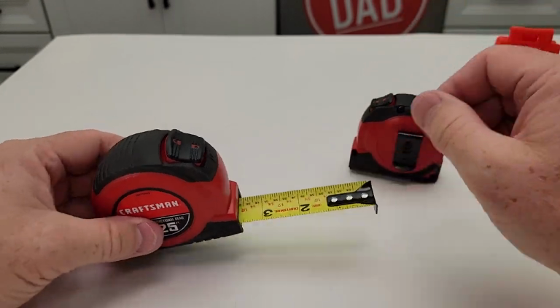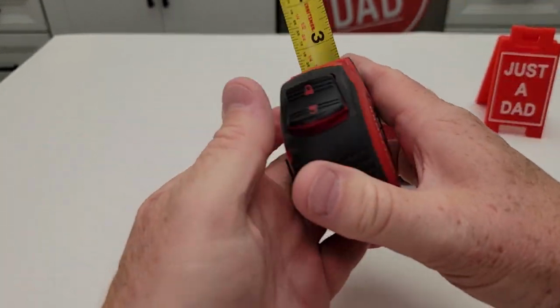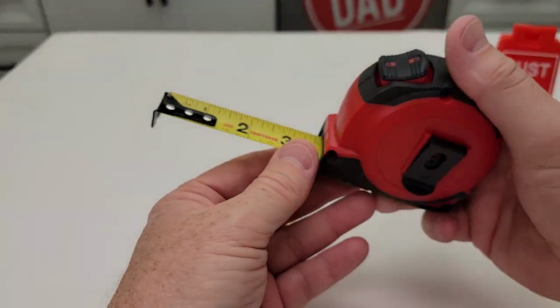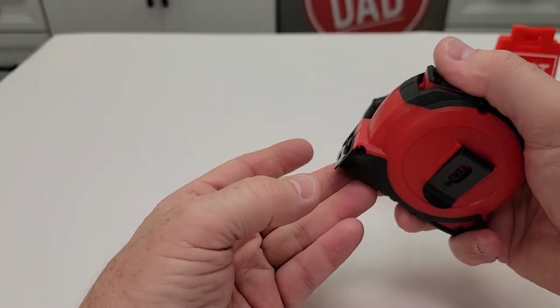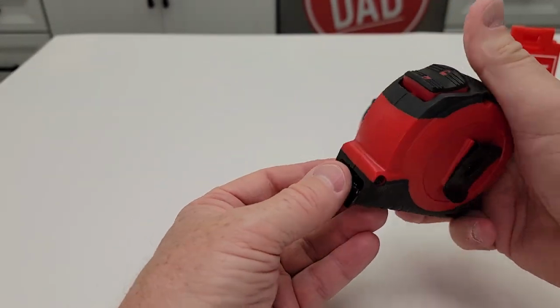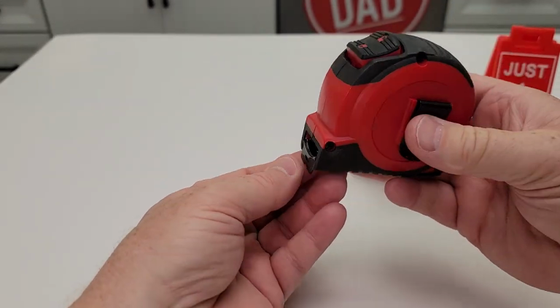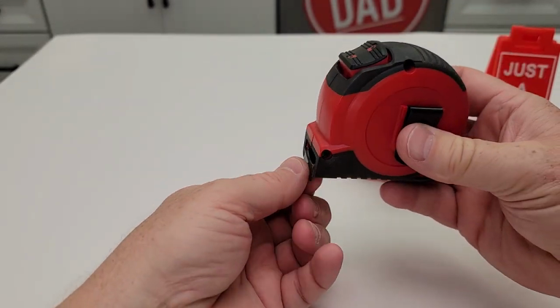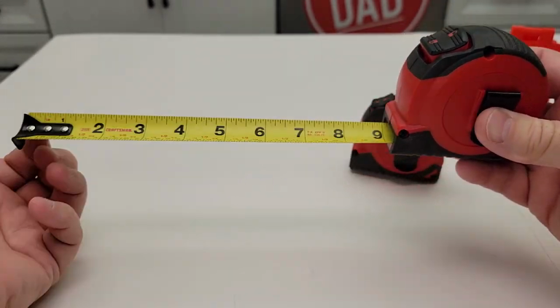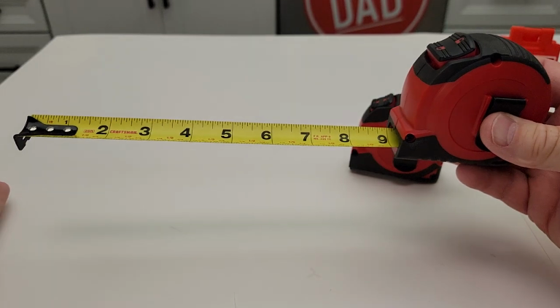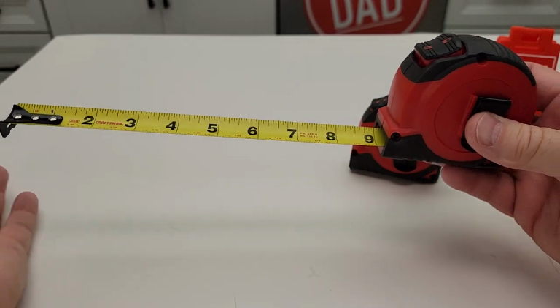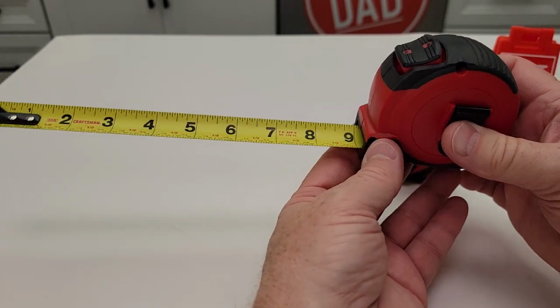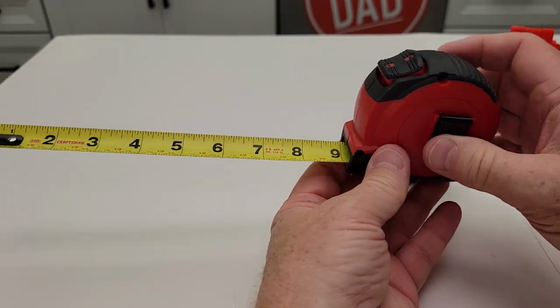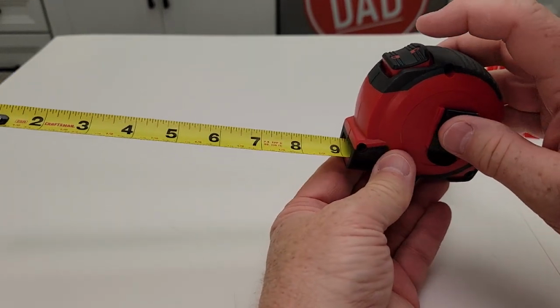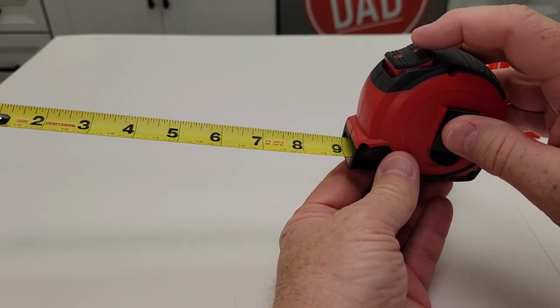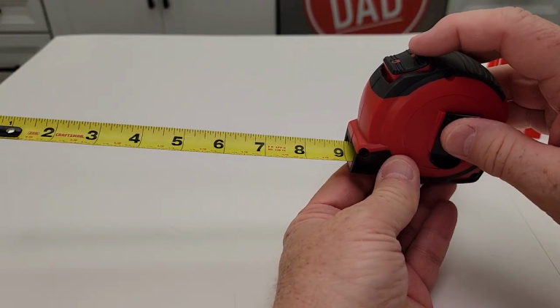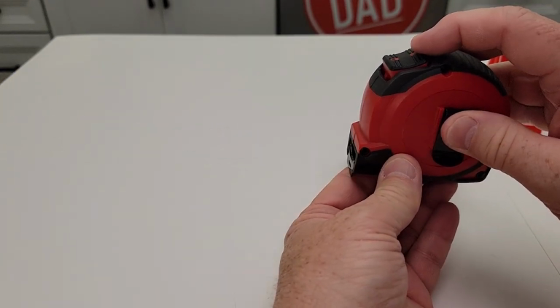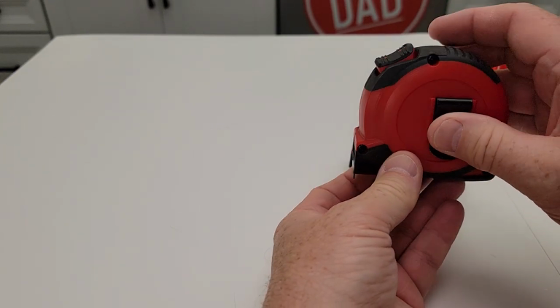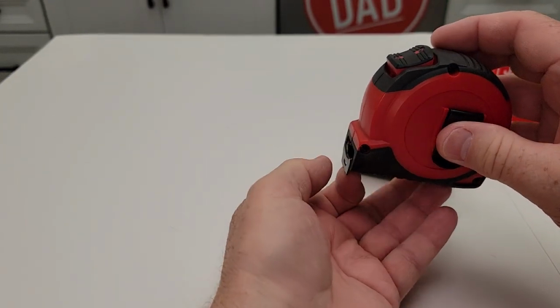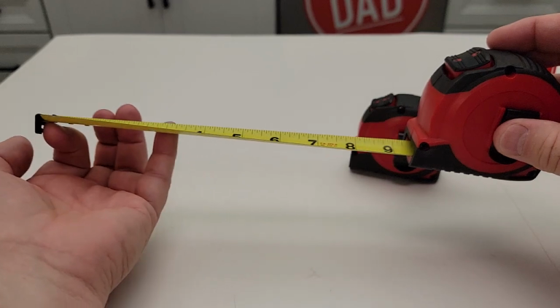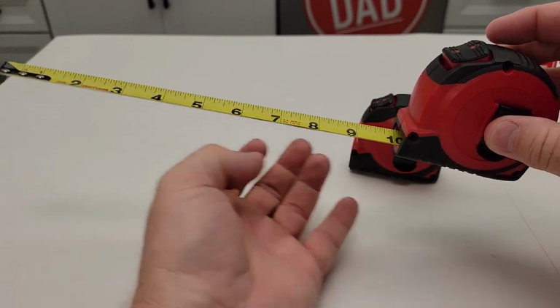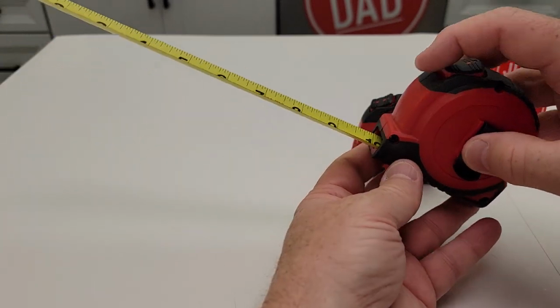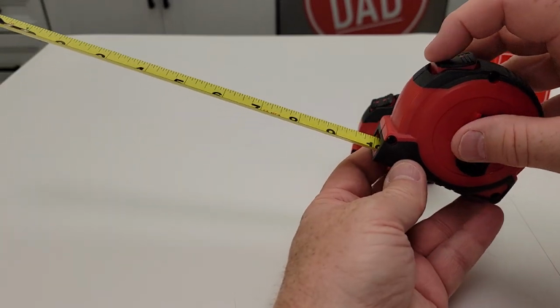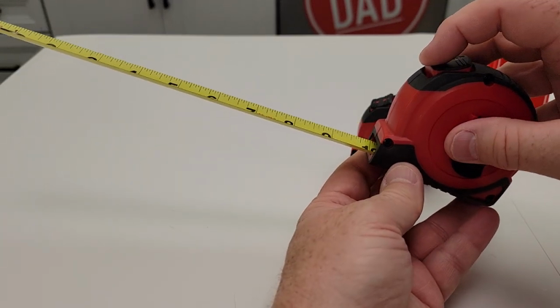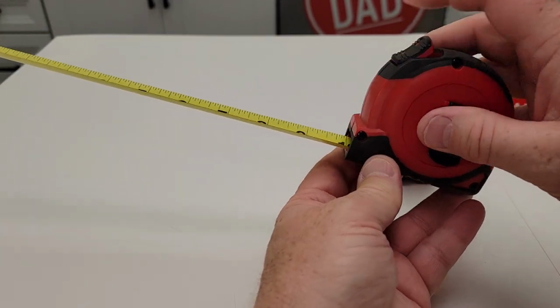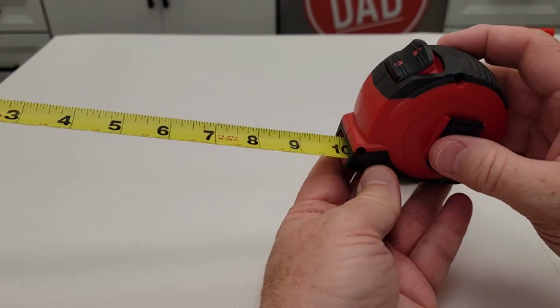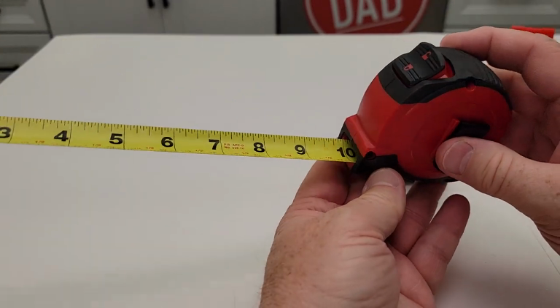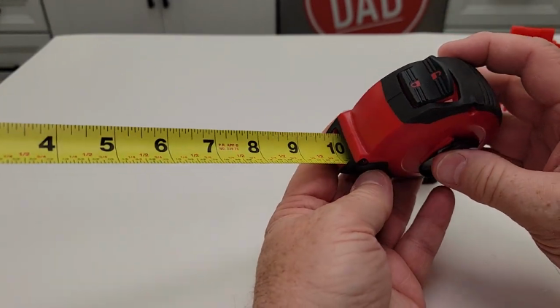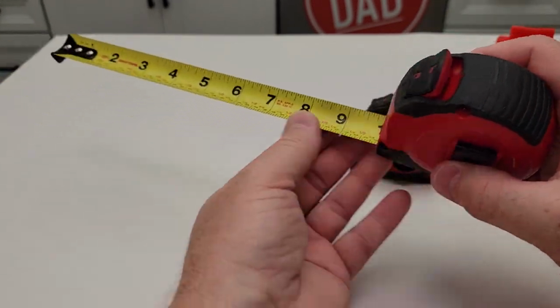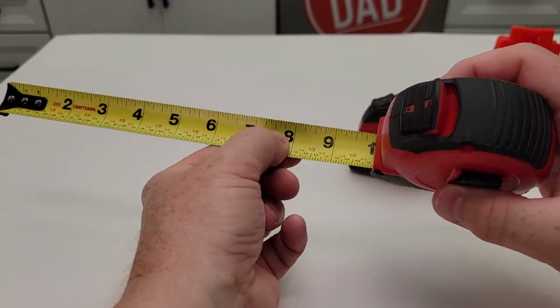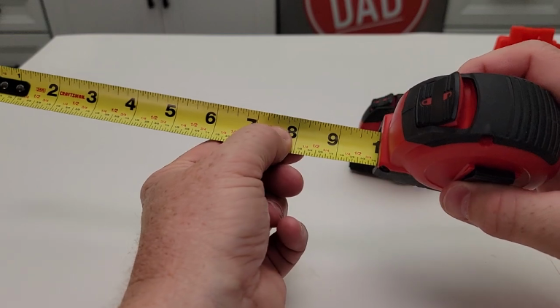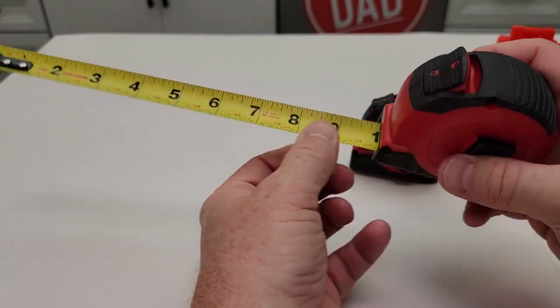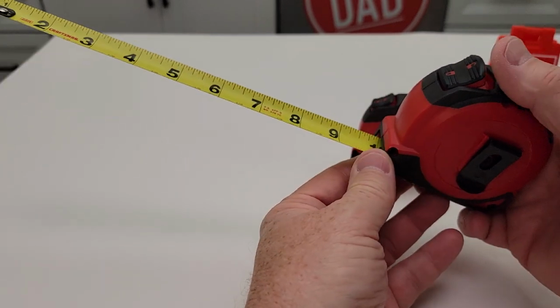This one works the exact same way. When you first pull it out it's going to stay out — you don't have to do anything. If you want it to go right back in, just press that that way. But if you pull it out and want to lock it, press that lever forward and now that thing is locked in there.